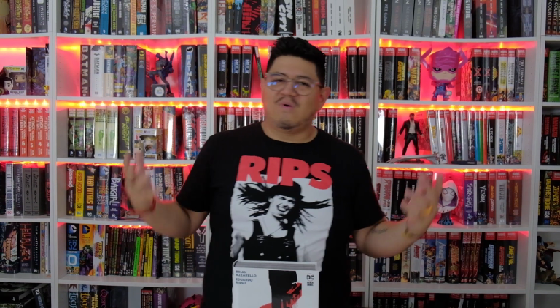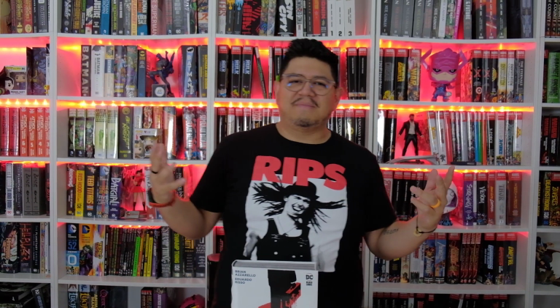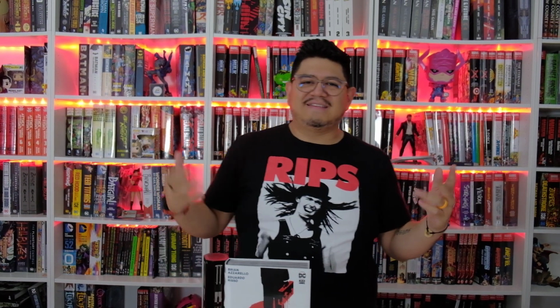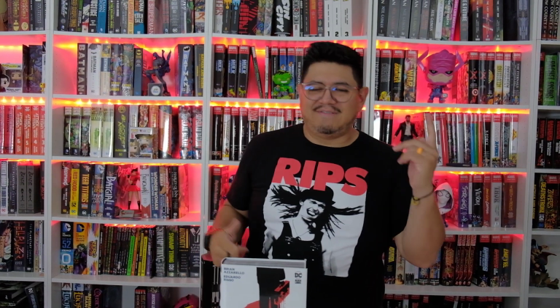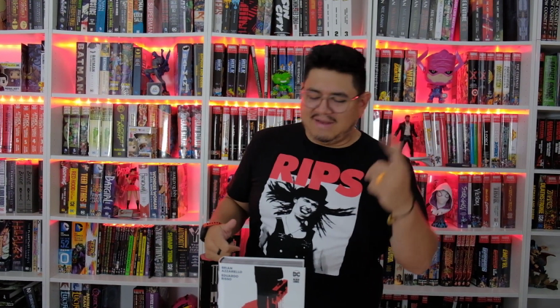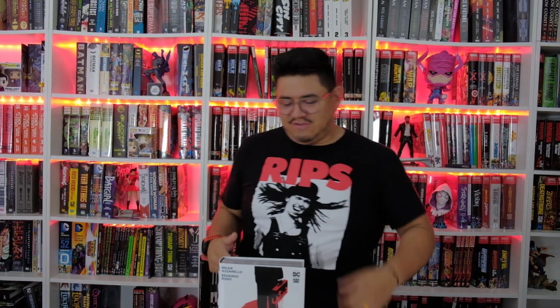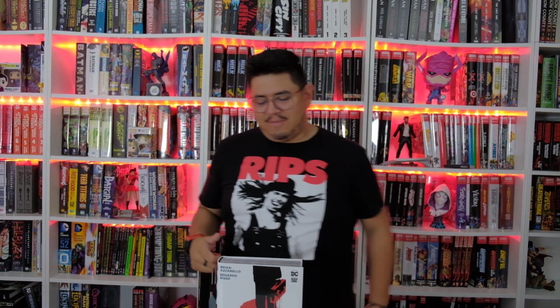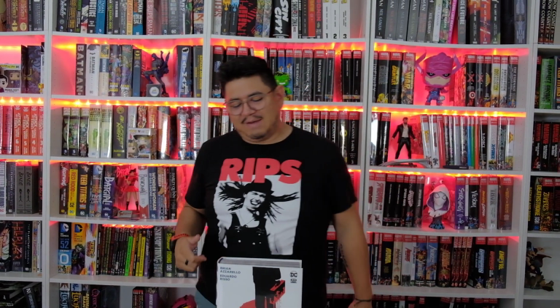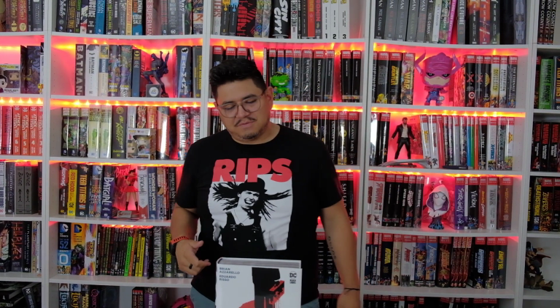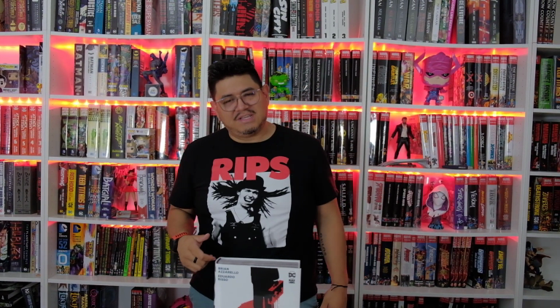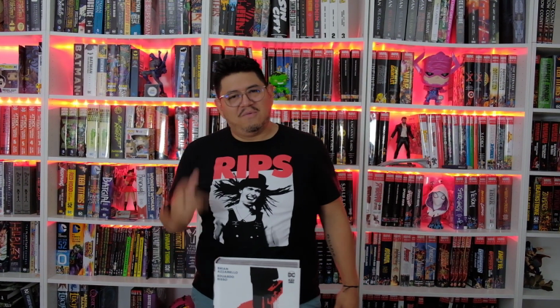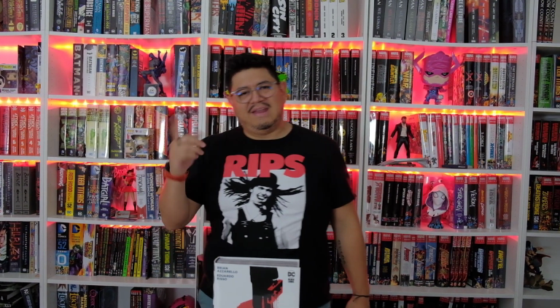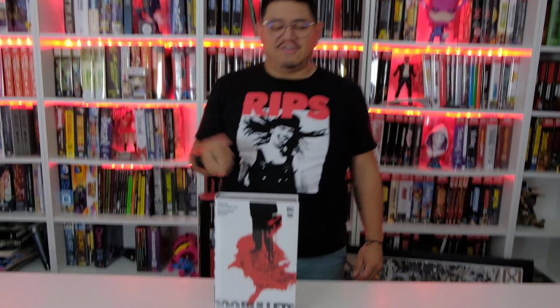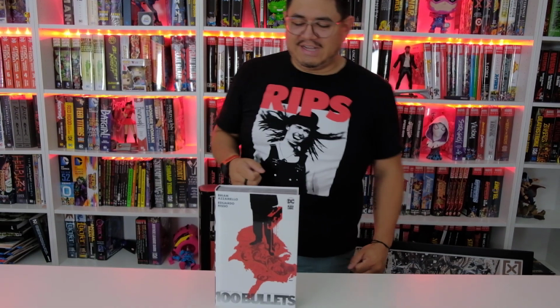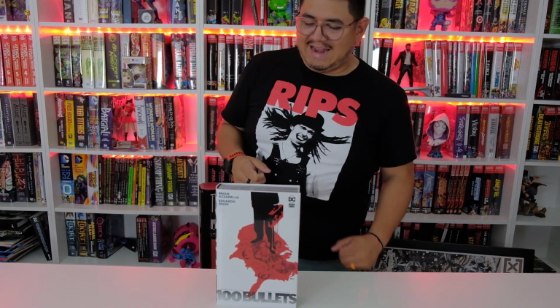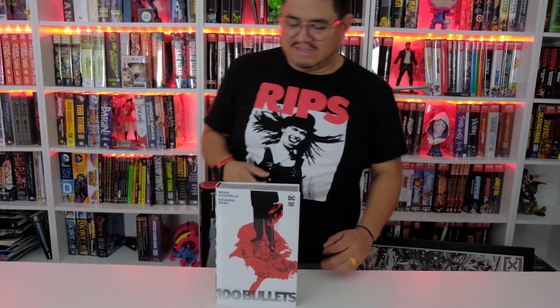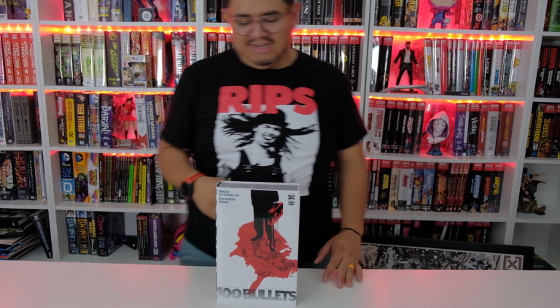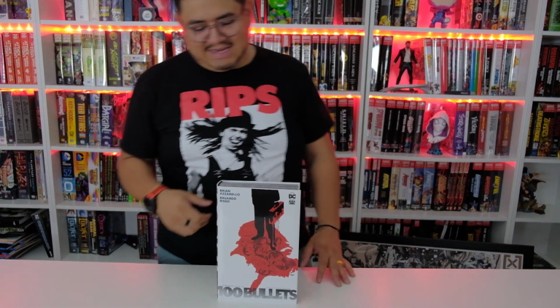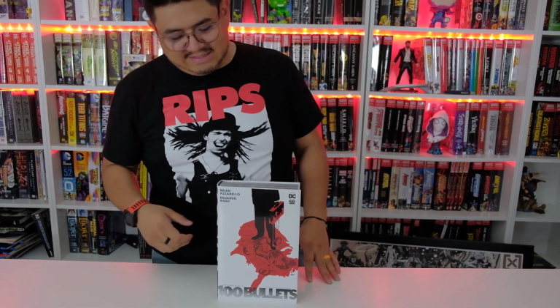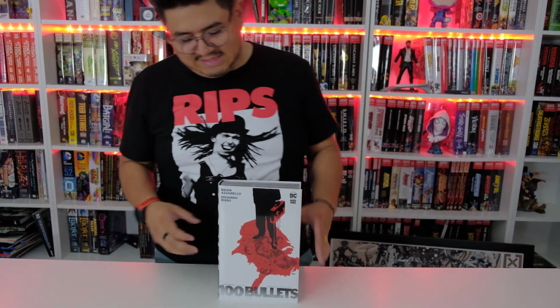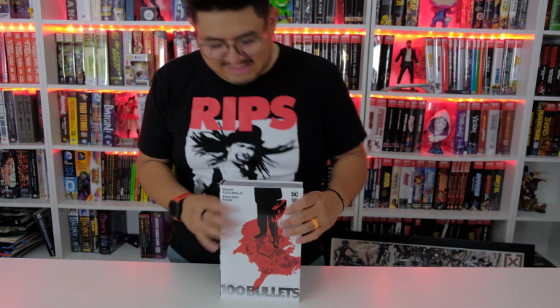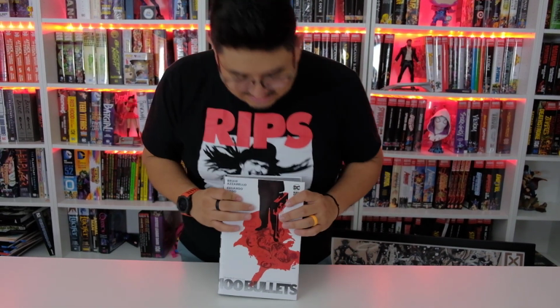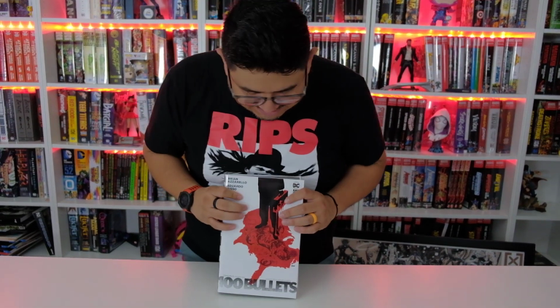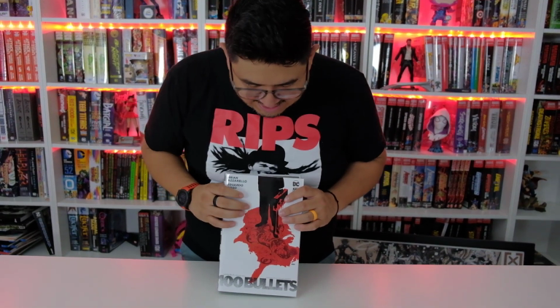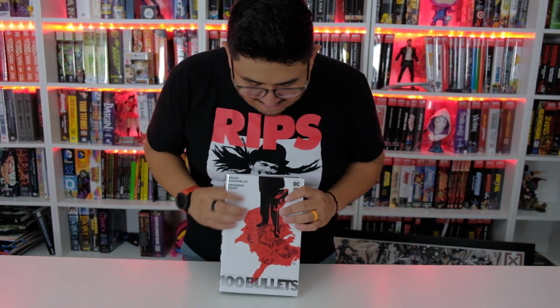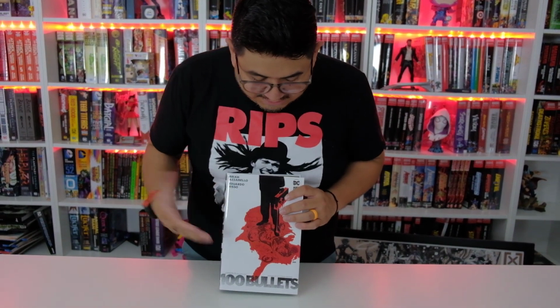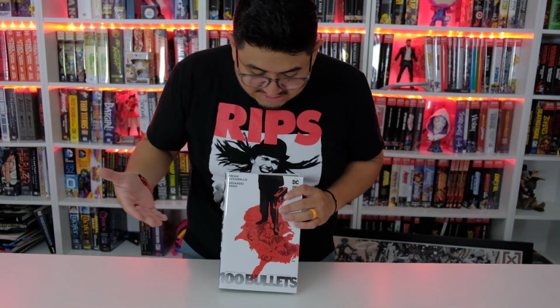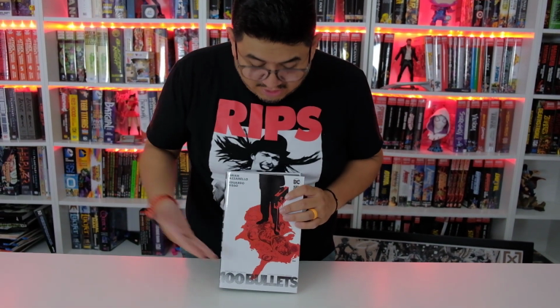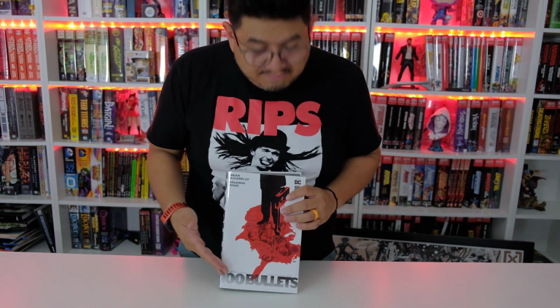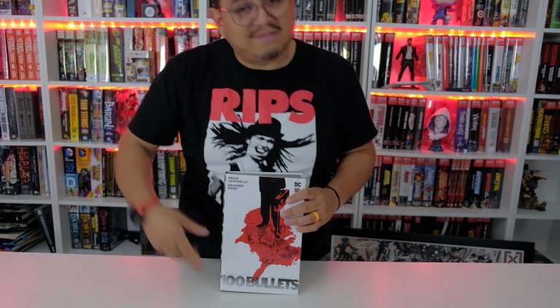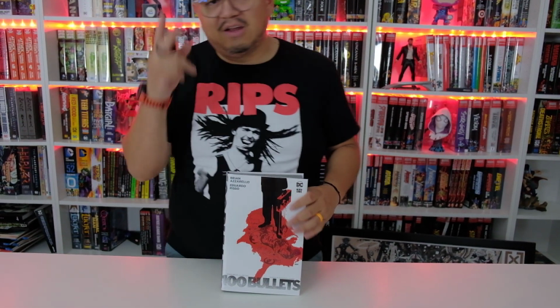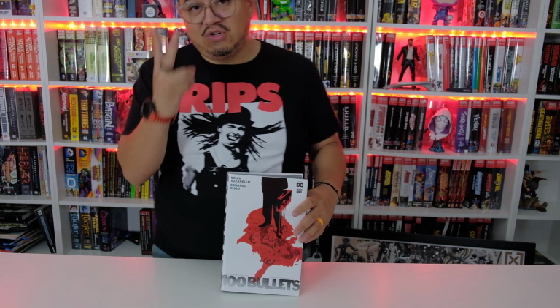What's up guys? It's David coming at you from Organic Prize Books with another first look at a recent release — the highly anticipated 100 Bullets Volume 2.